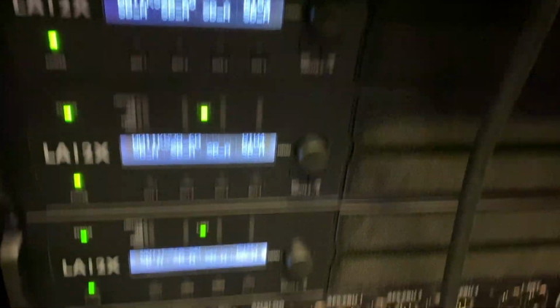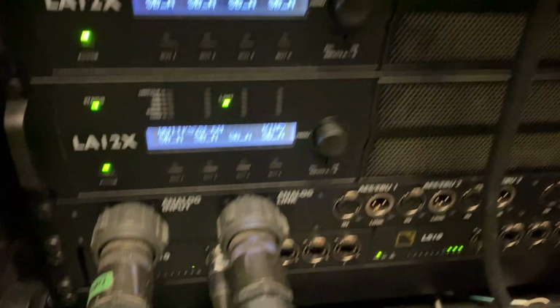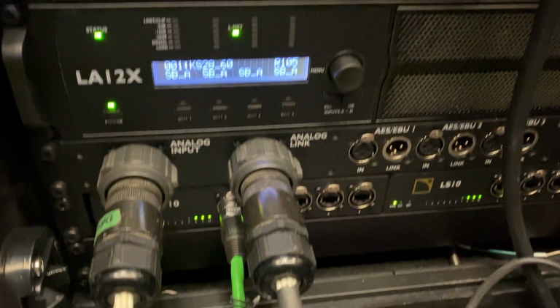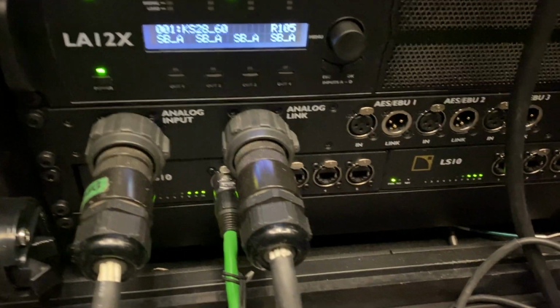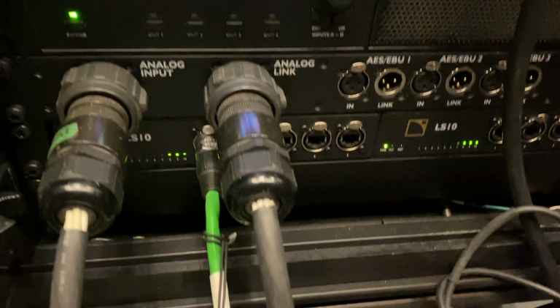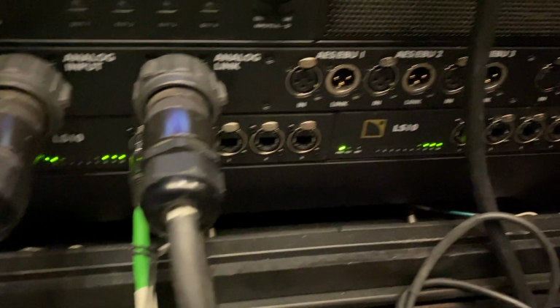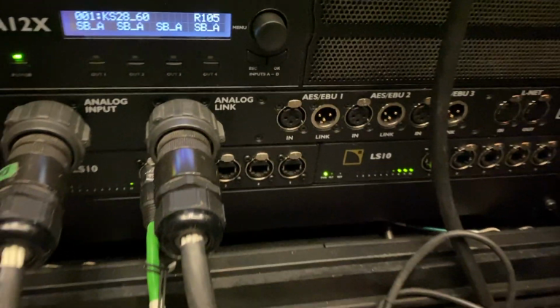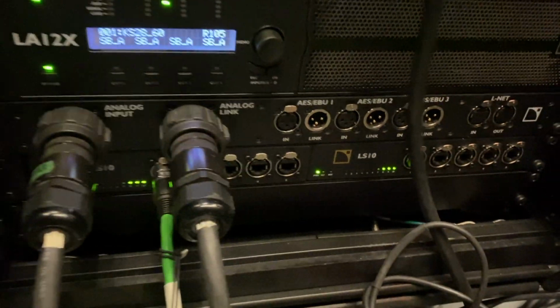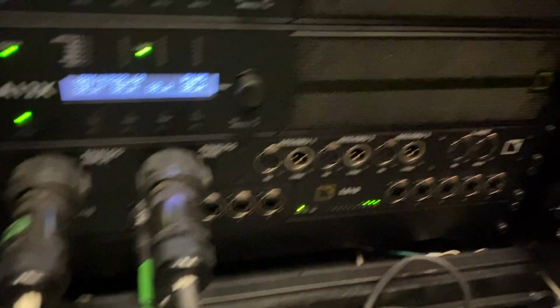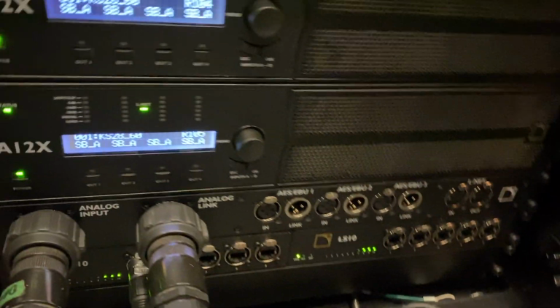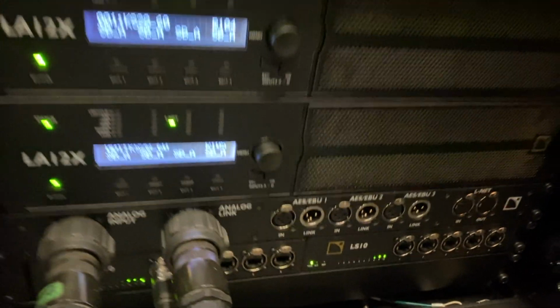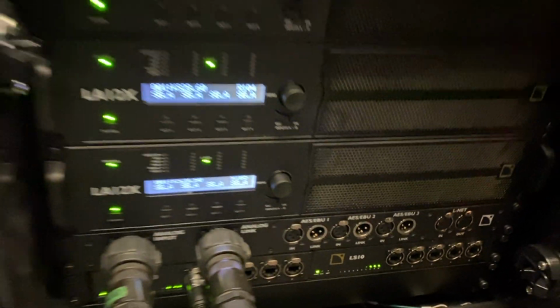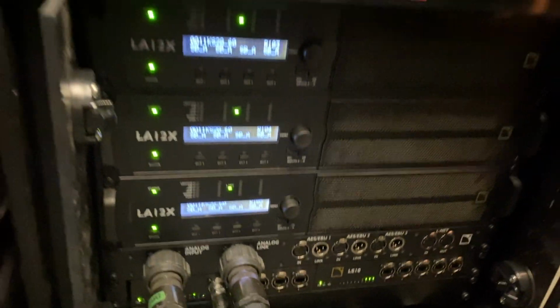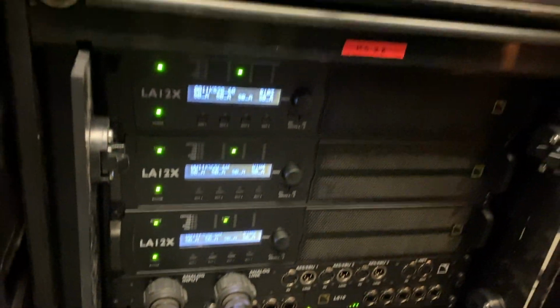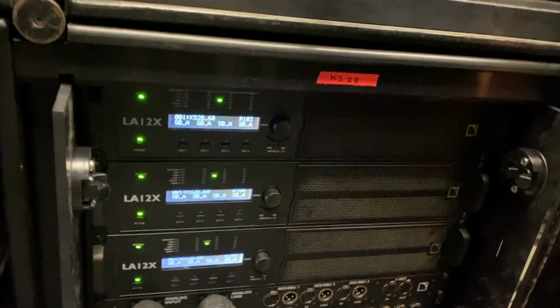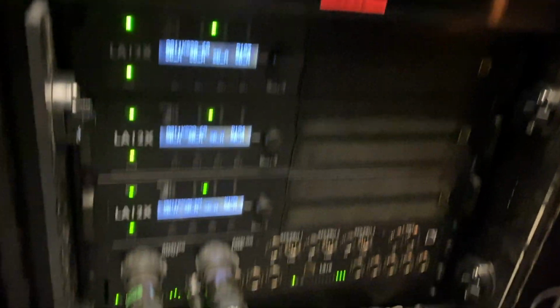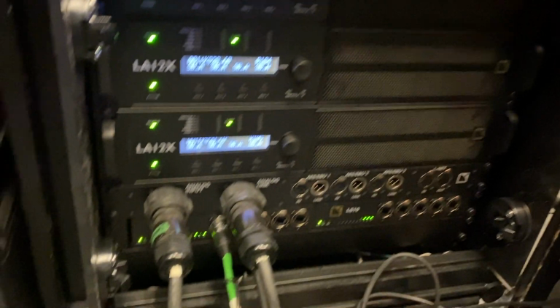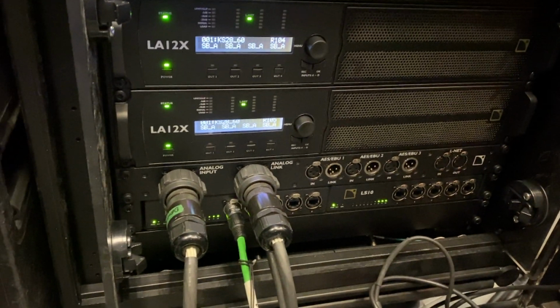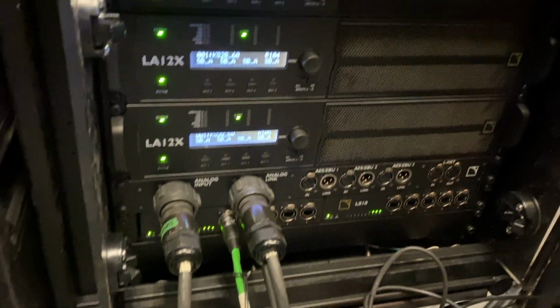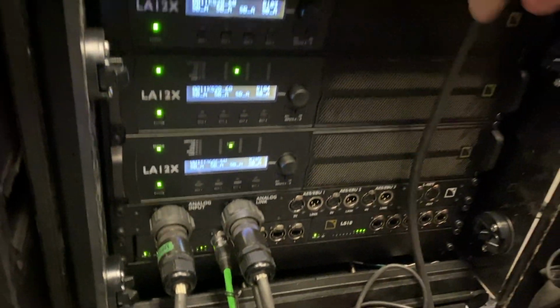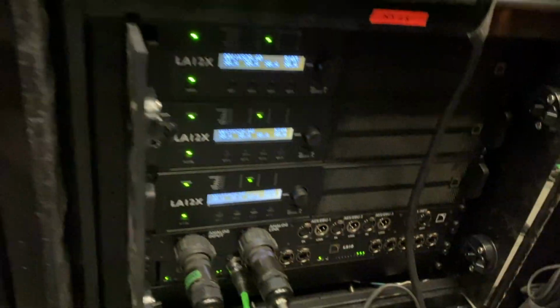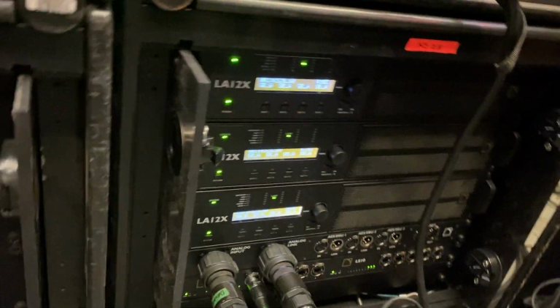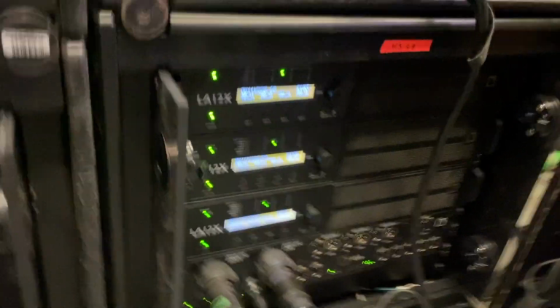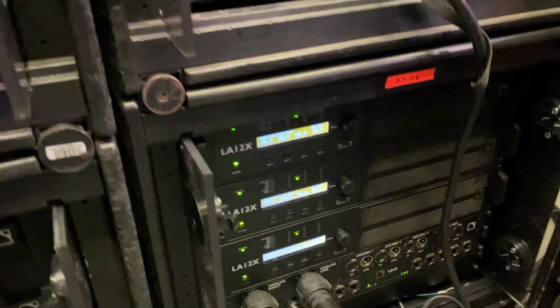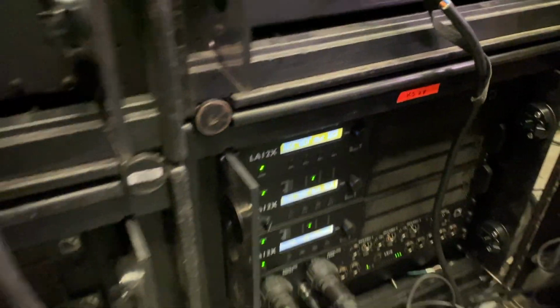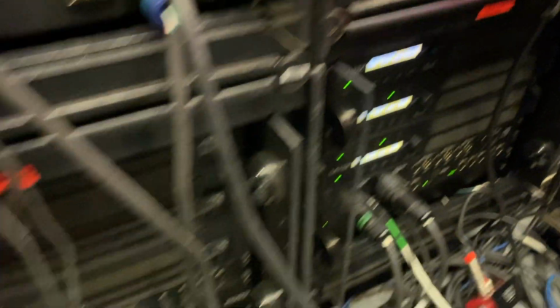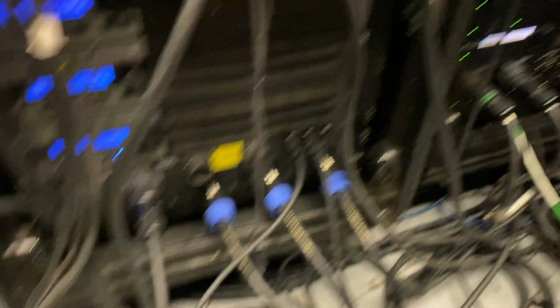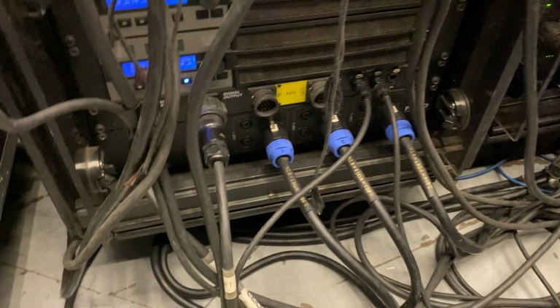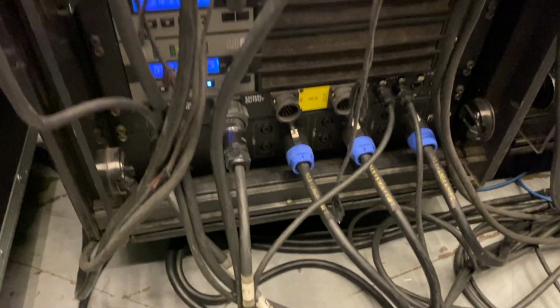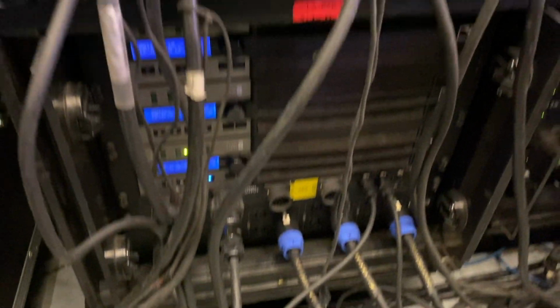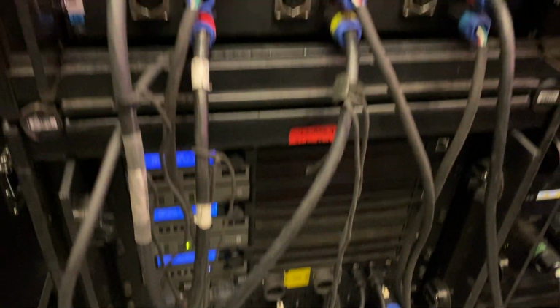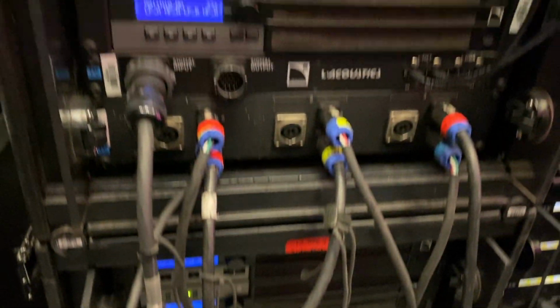We've got a couple new toys this round — we got the new L-Acoustics LA Rack 2s. These are fun, super powerful. I'm driving KS28s with that rack. The rest of the system we're running the older LA8 racks.